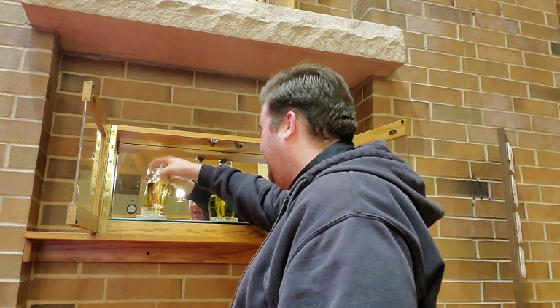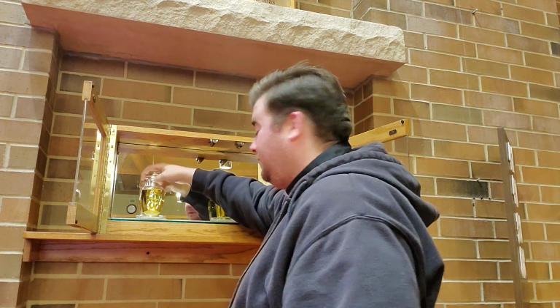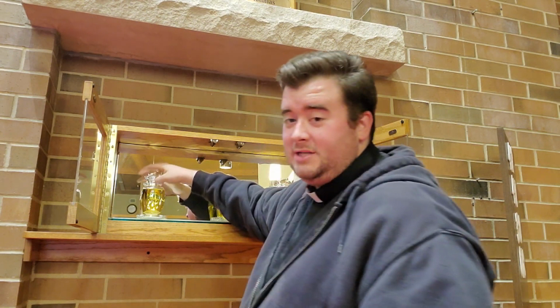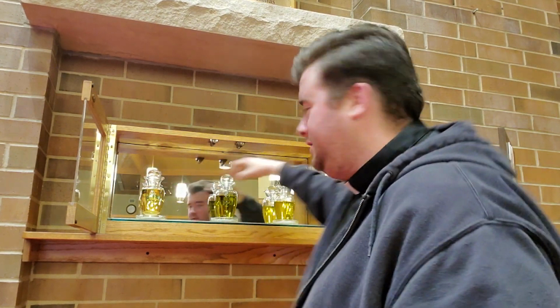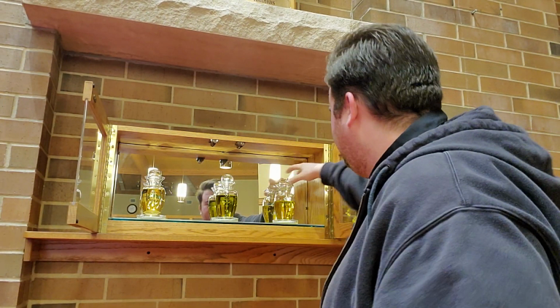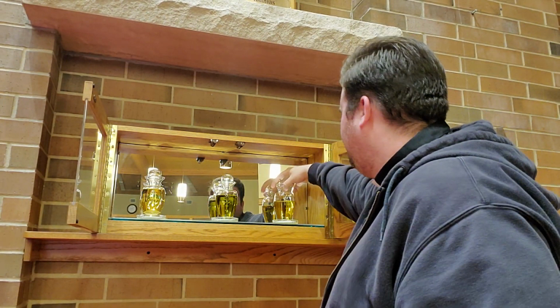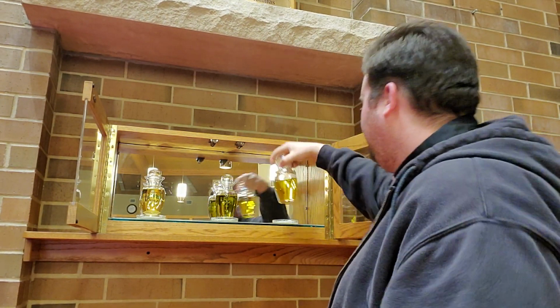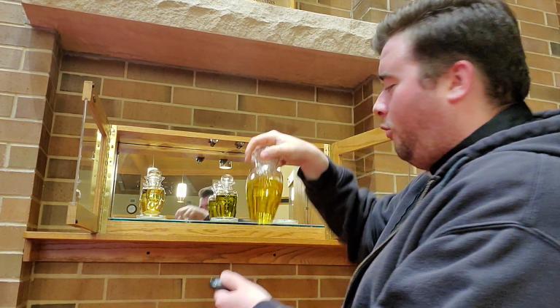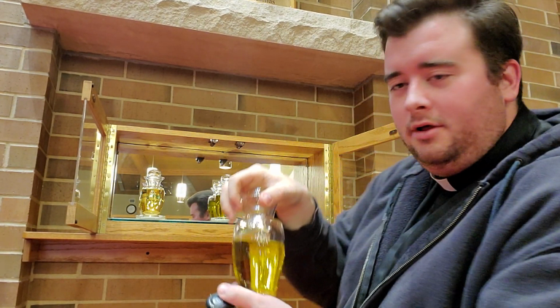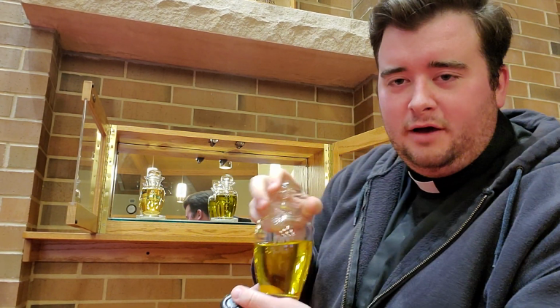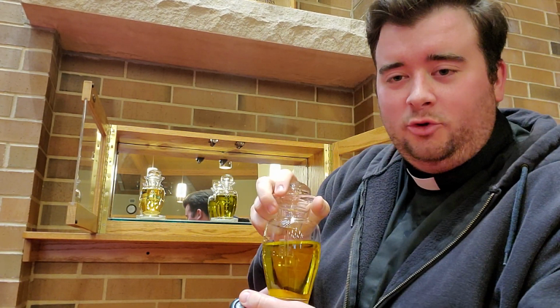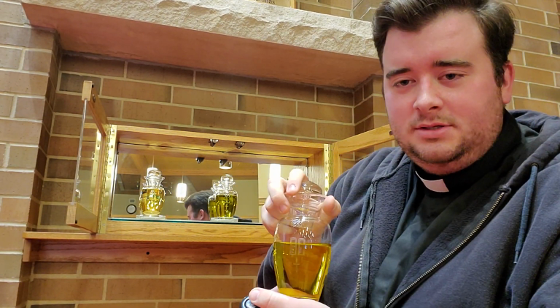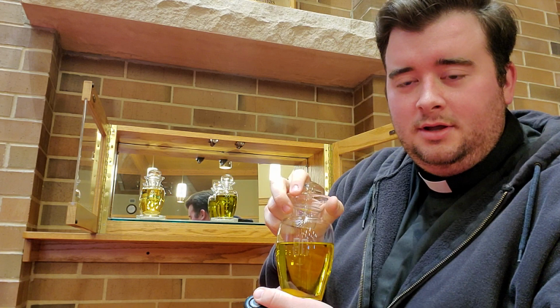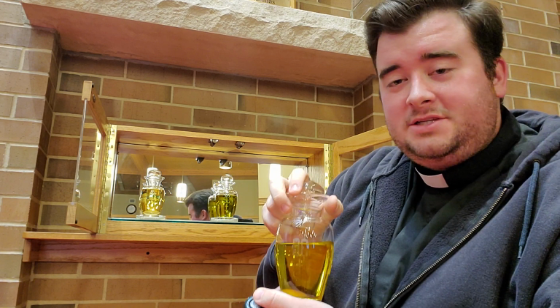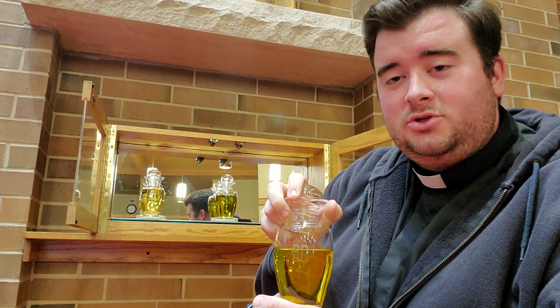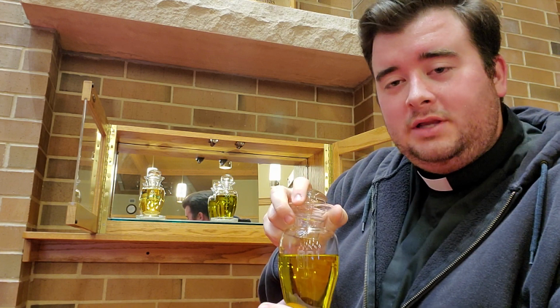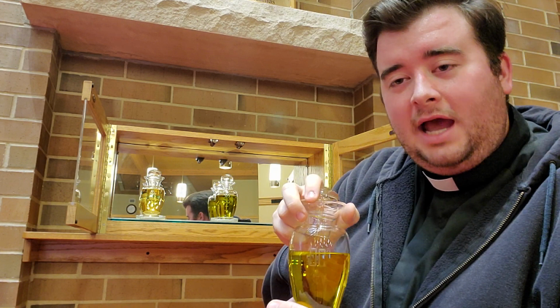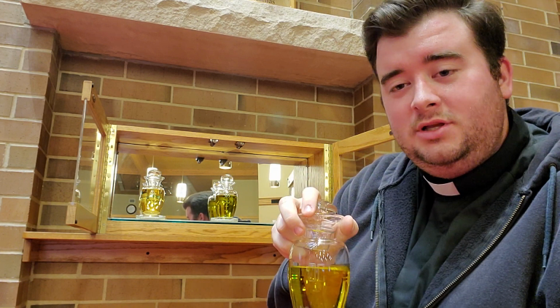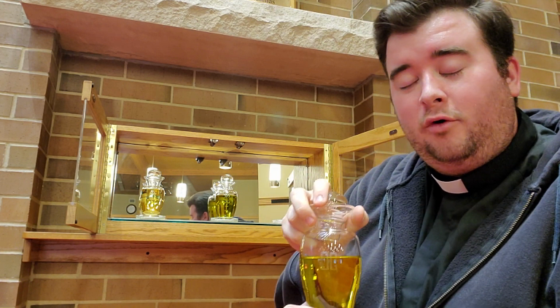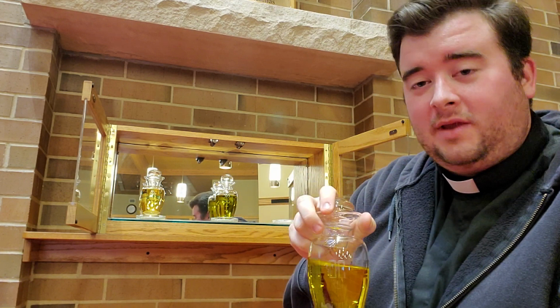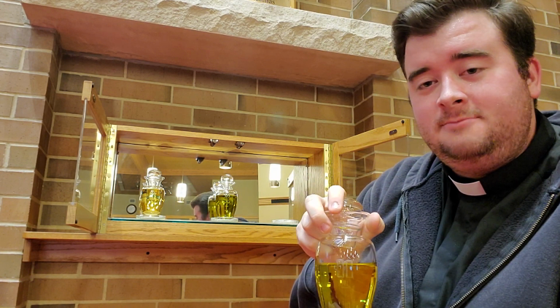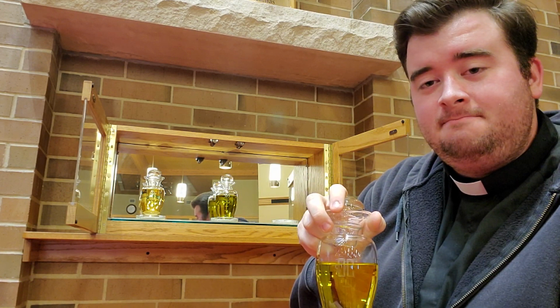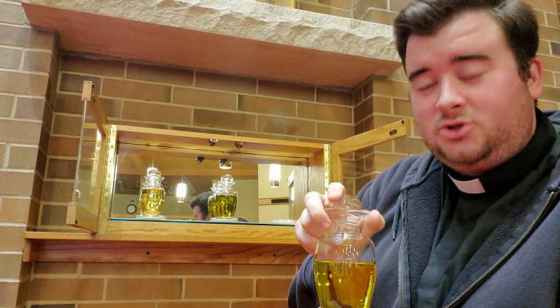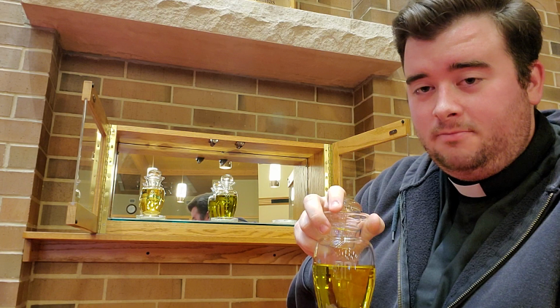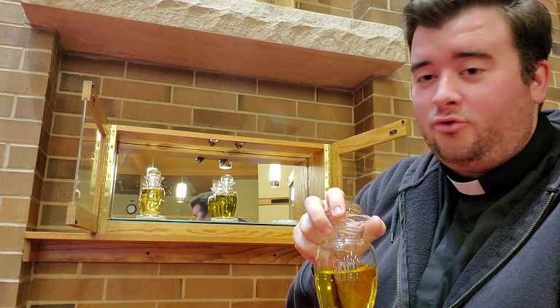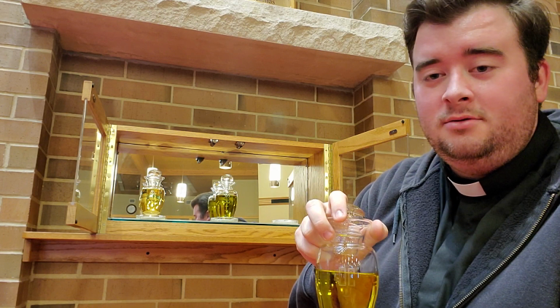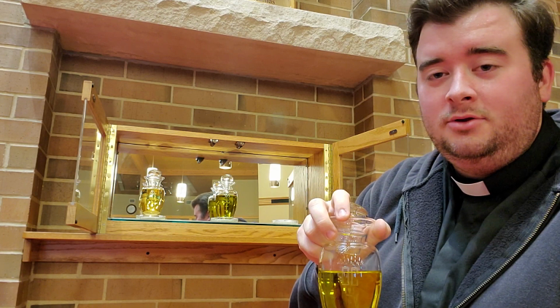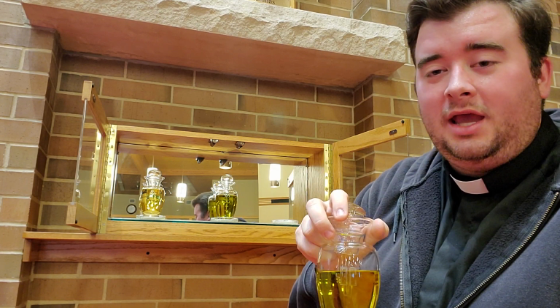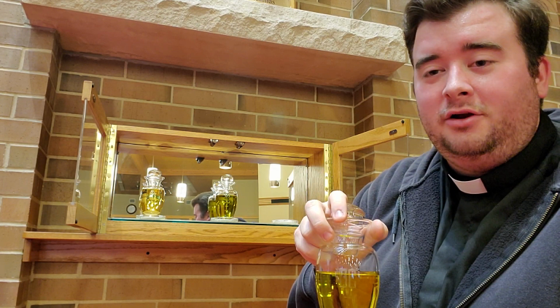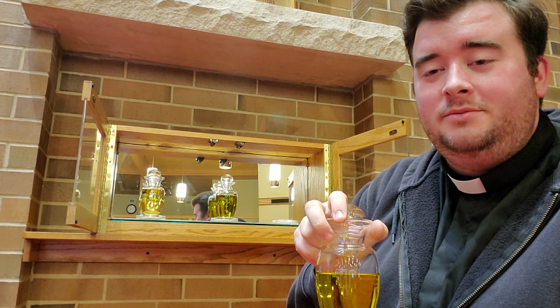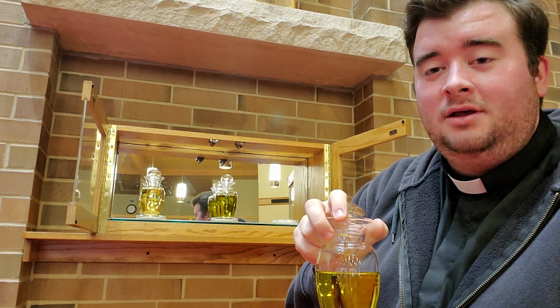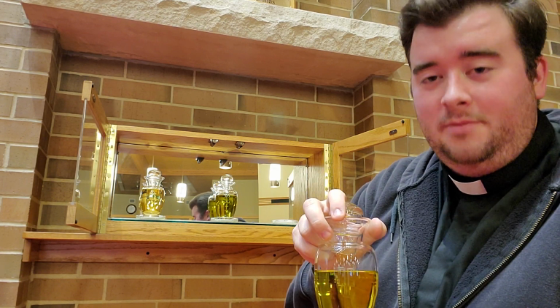And last but not least, the oil of catechumens. This is used to anoint catechumens before they're baptized. So that's the three. Join me again for another items in a minute. Amen.